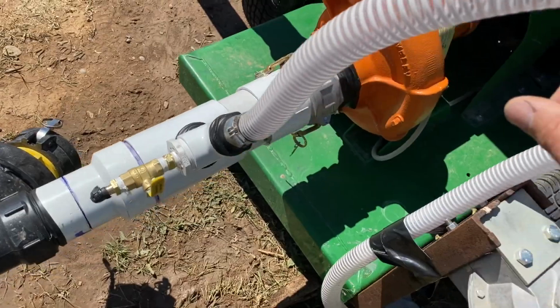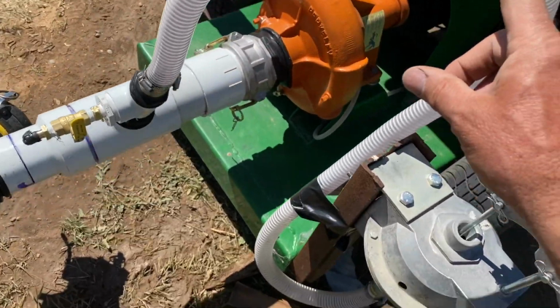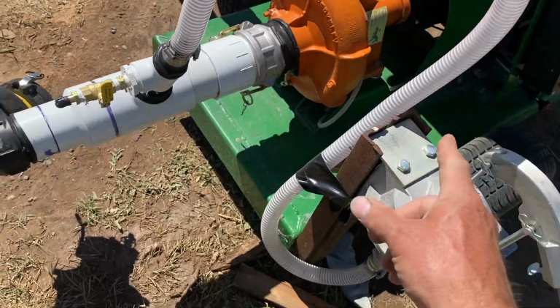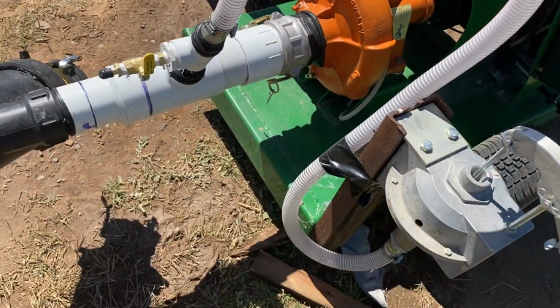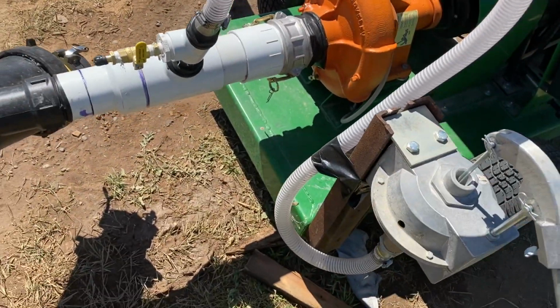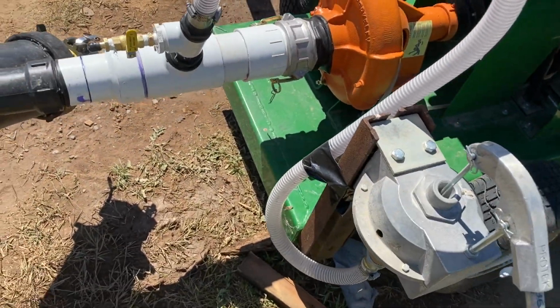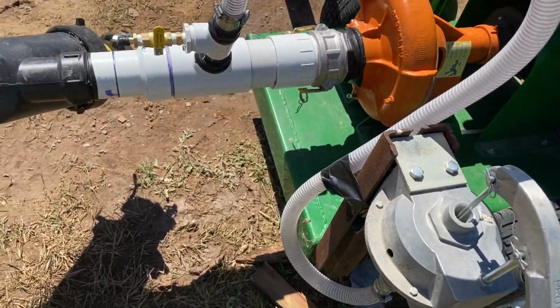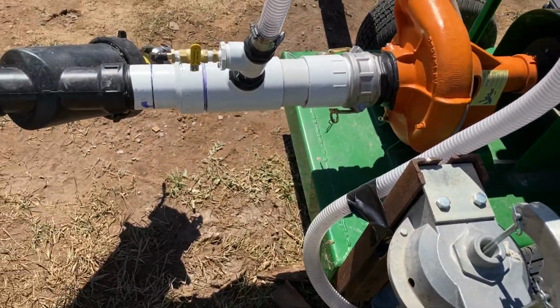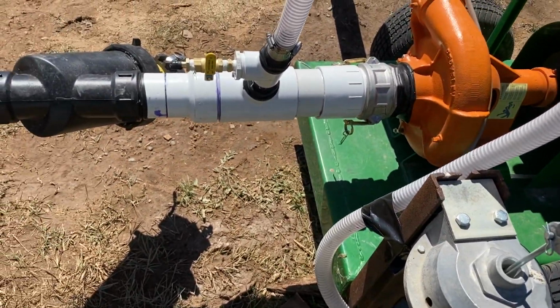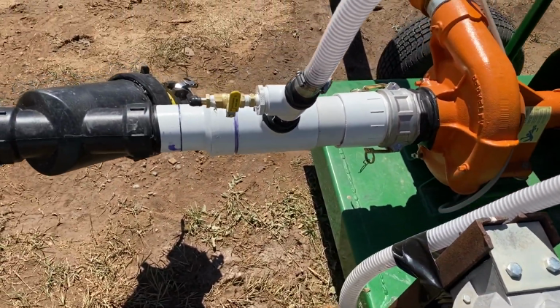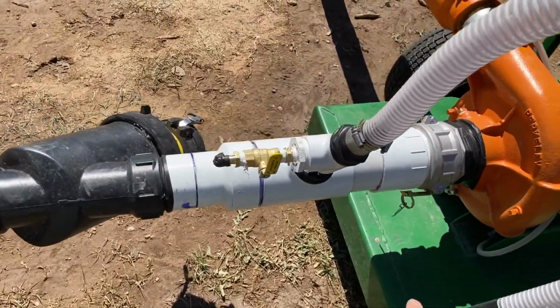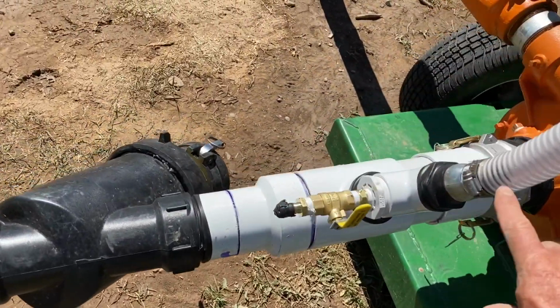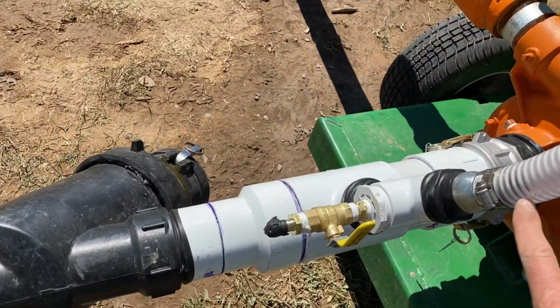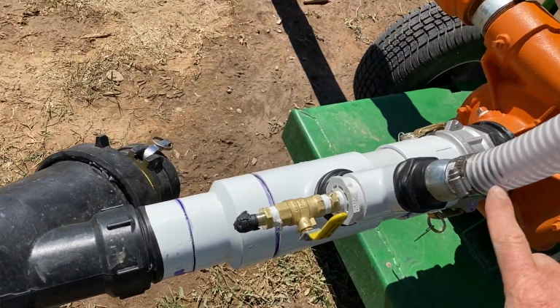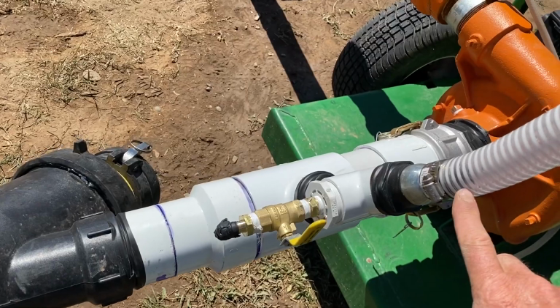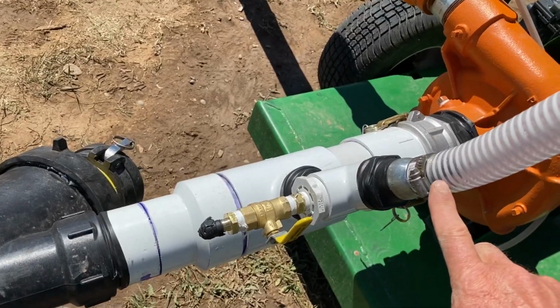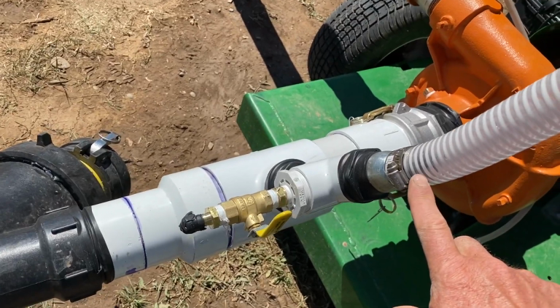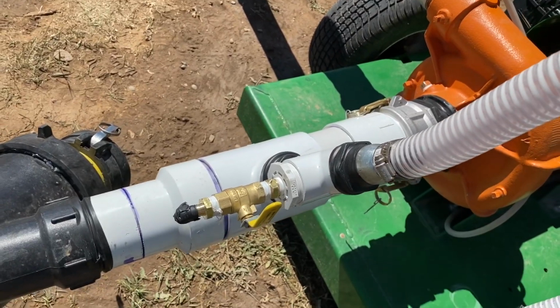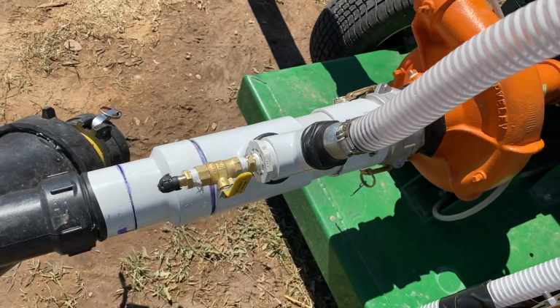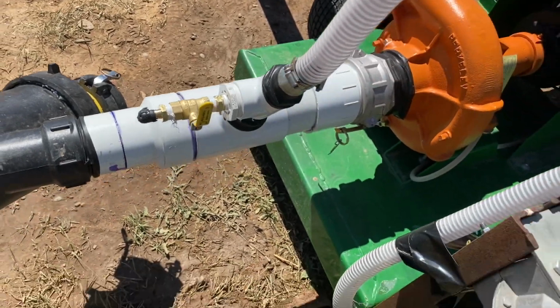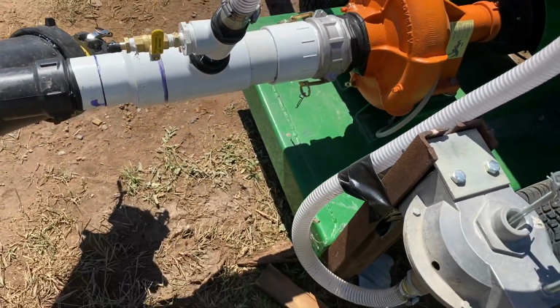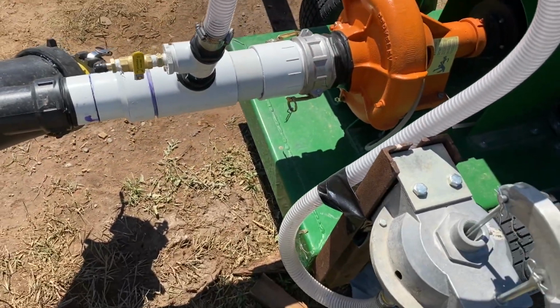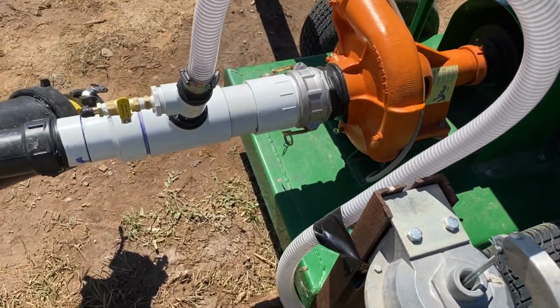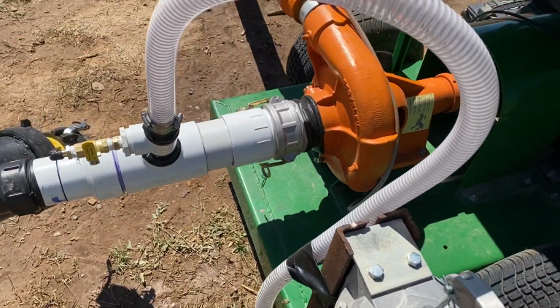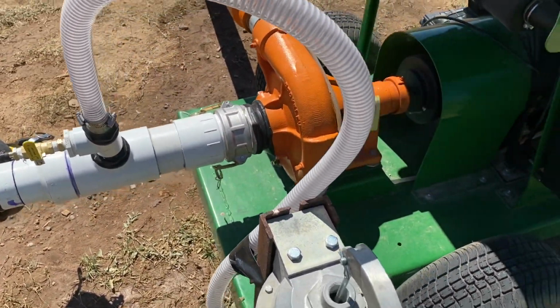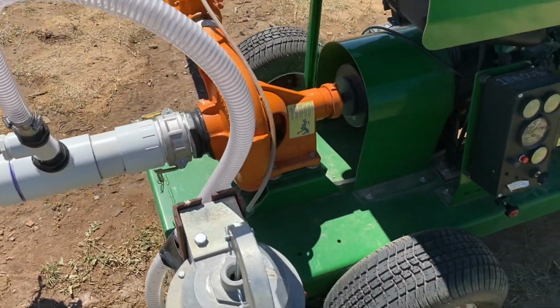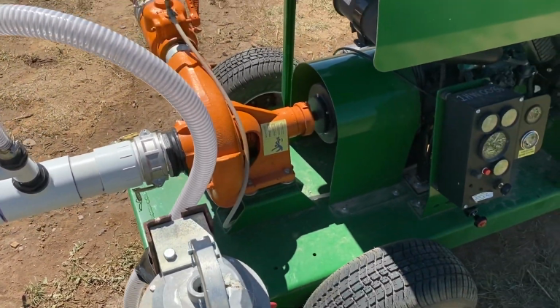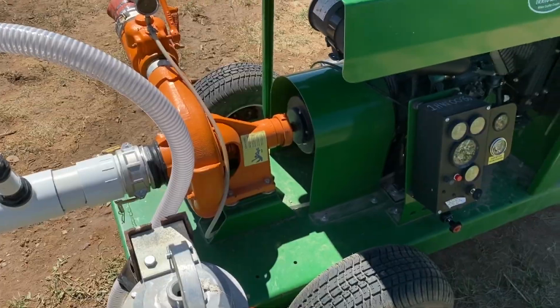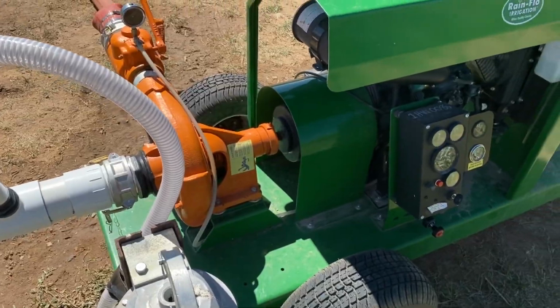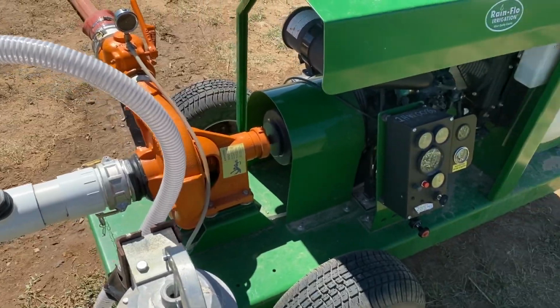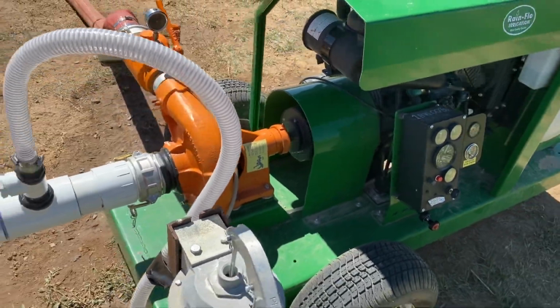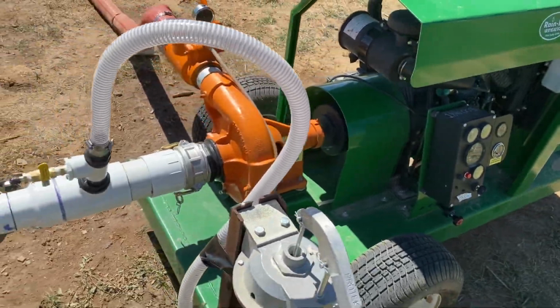This is our hand priming station. You can see we're not getting any air leaks really into the system right now — it's not even able to suck that down. 25 horsepower Kubota diesel.